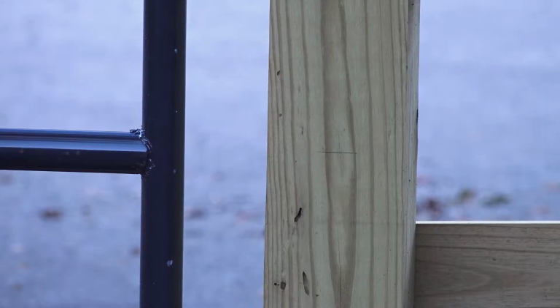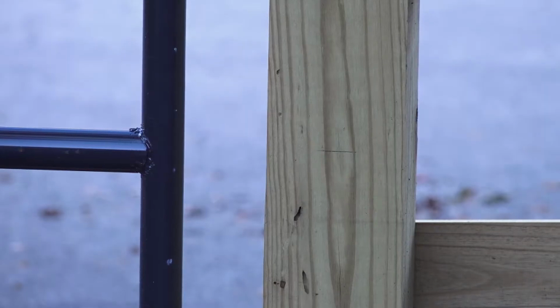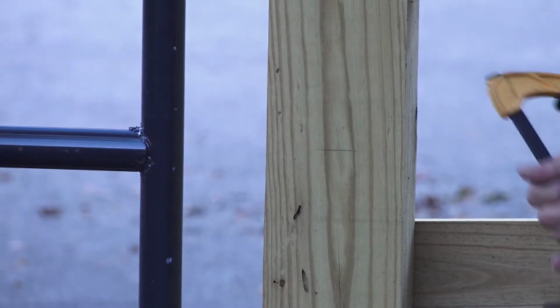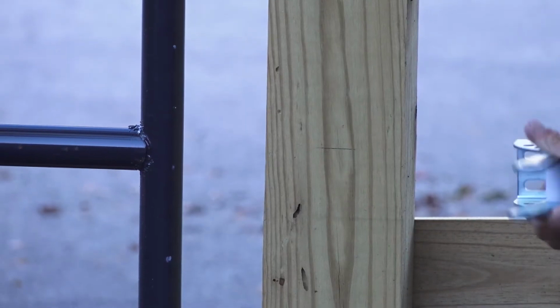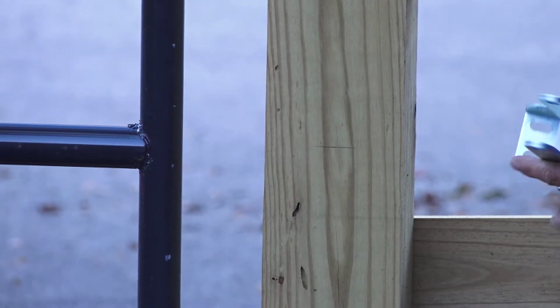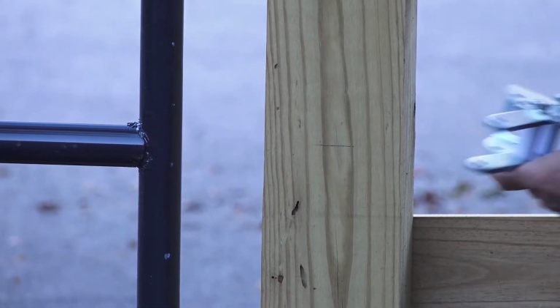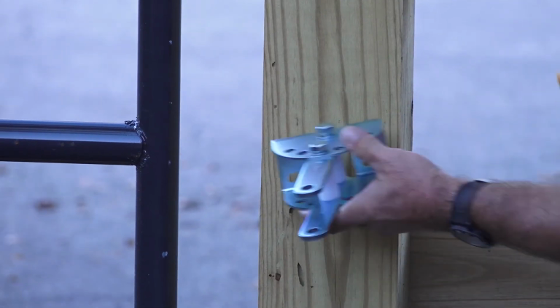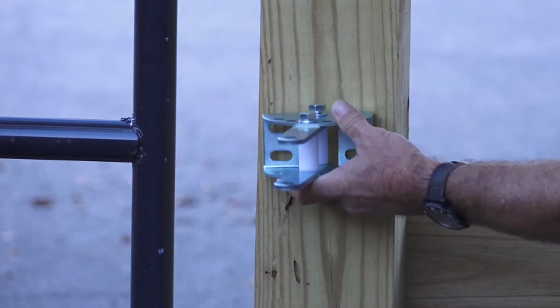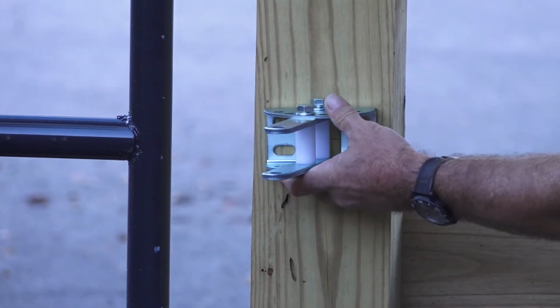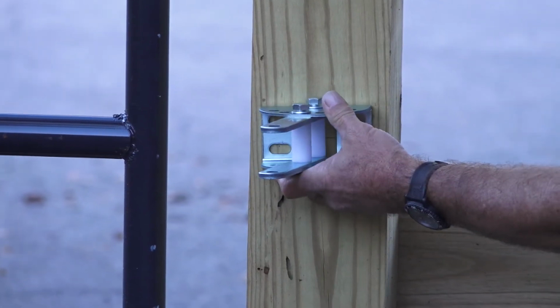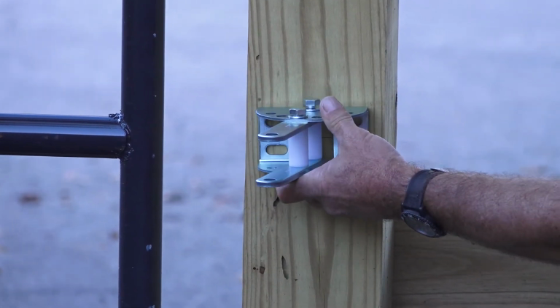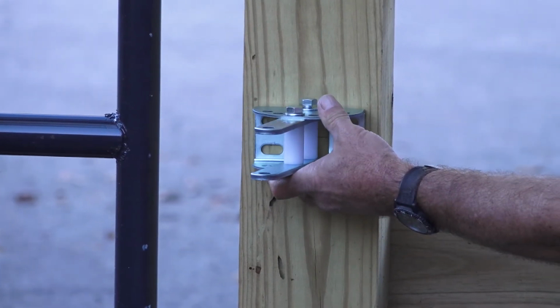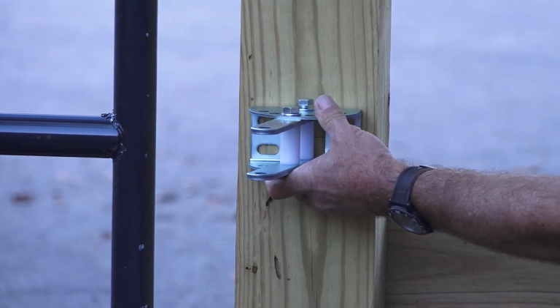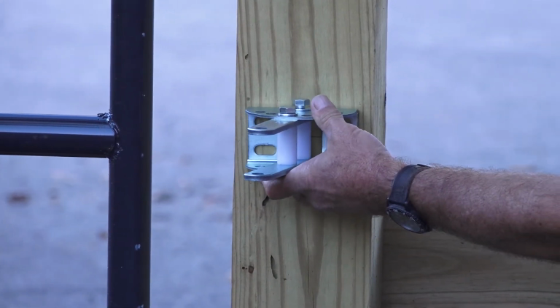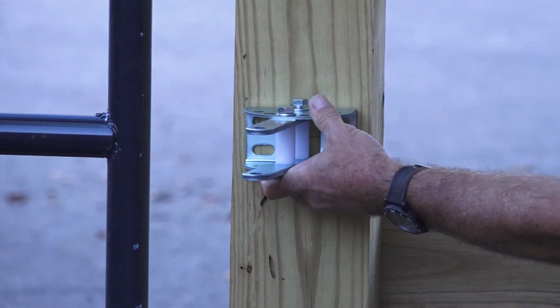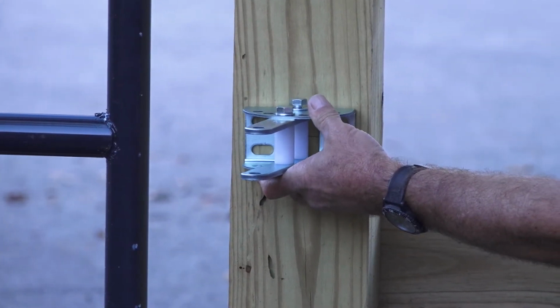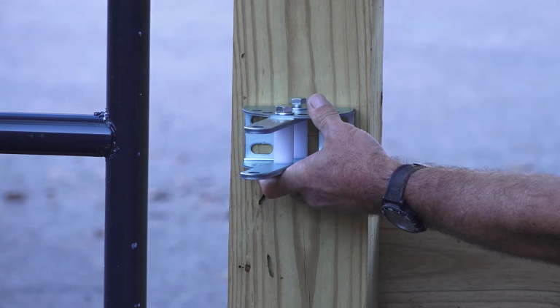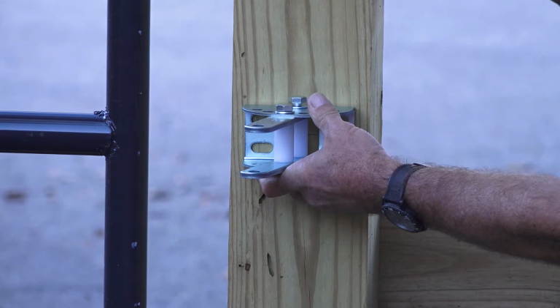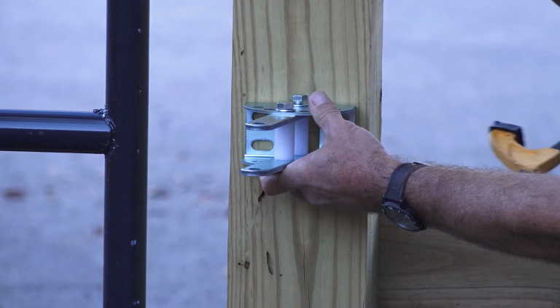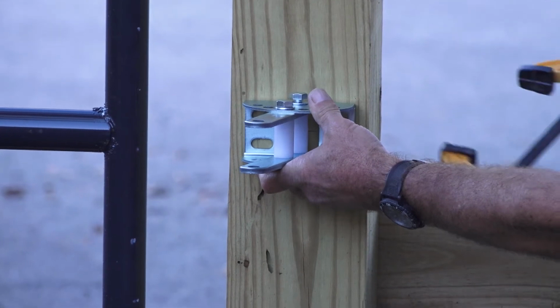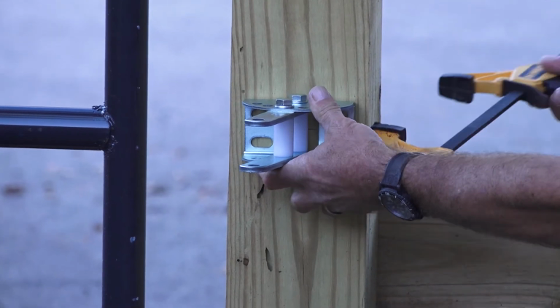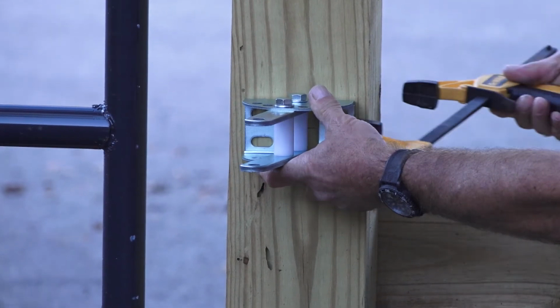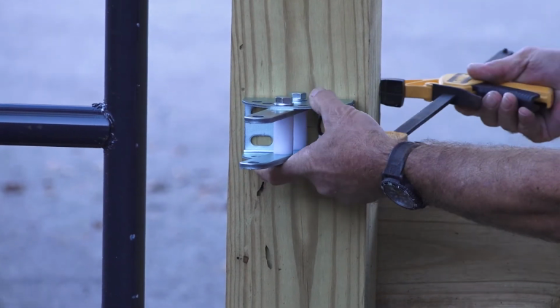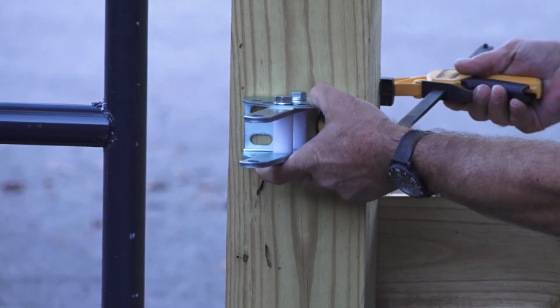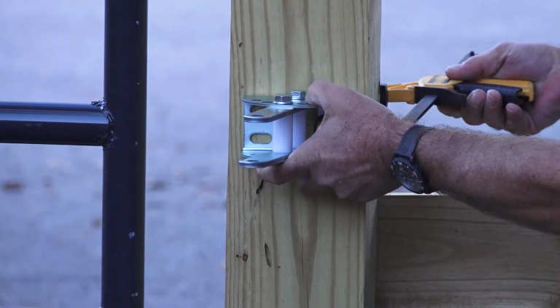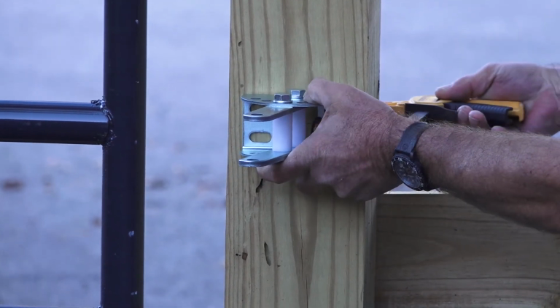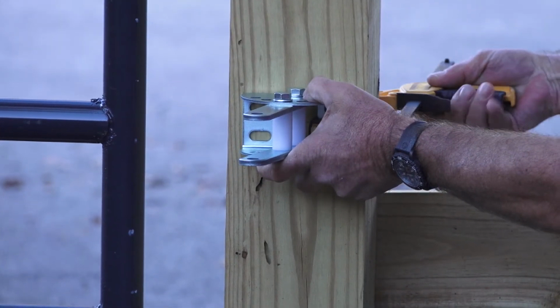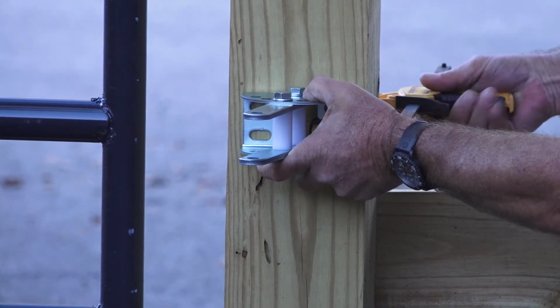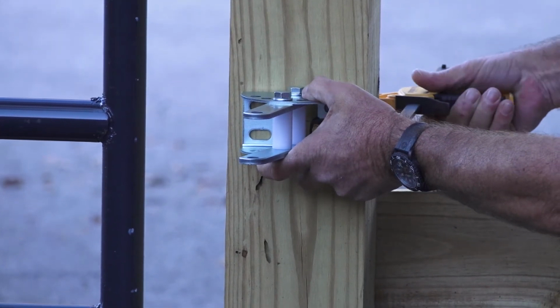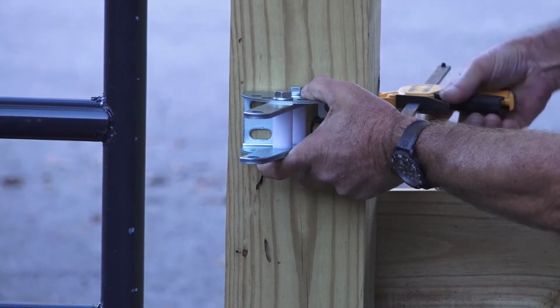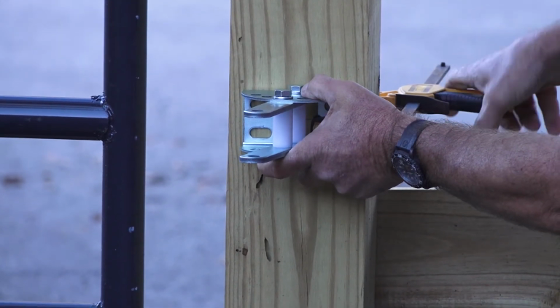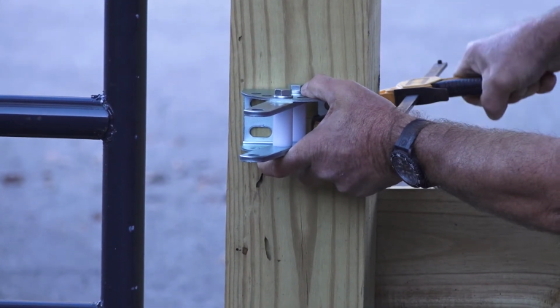Align the vertical center of the bracket with the center line you marked on the post. Use a clamp to hold the bracket in place.